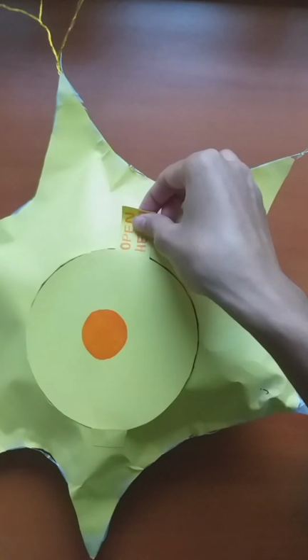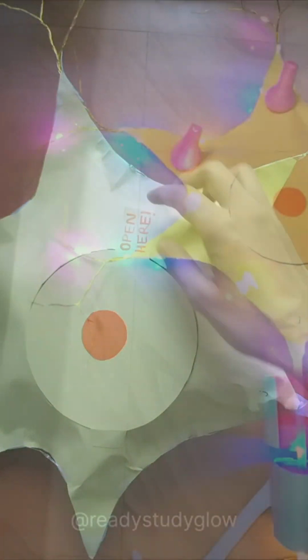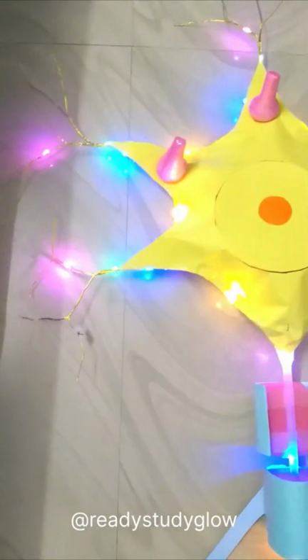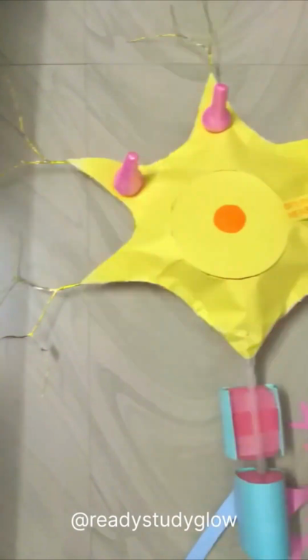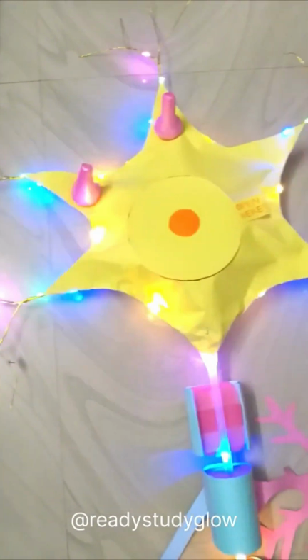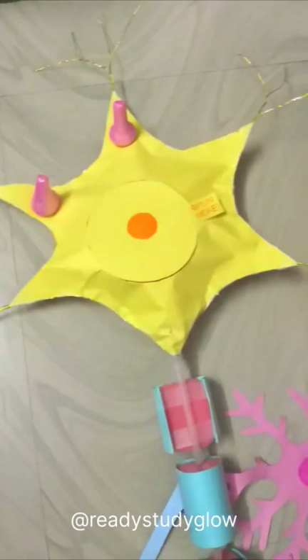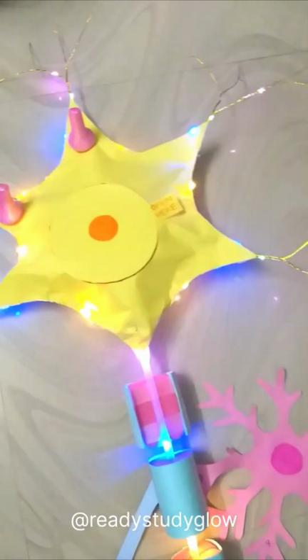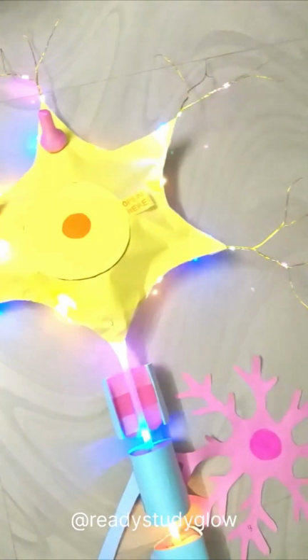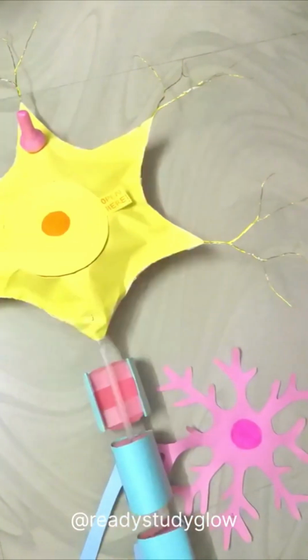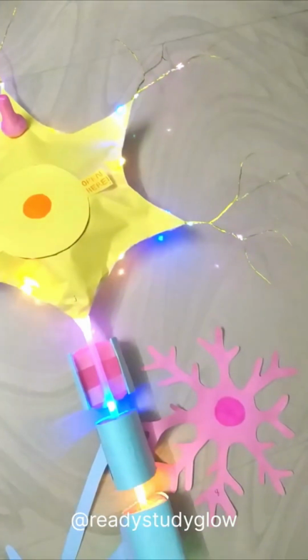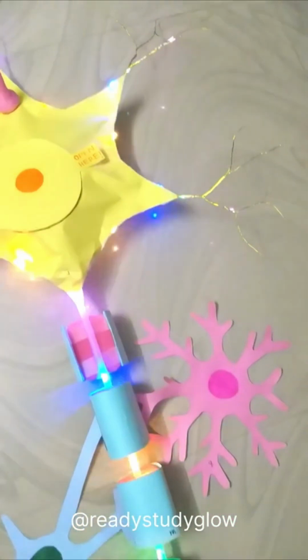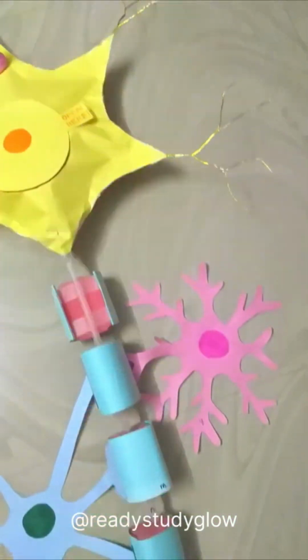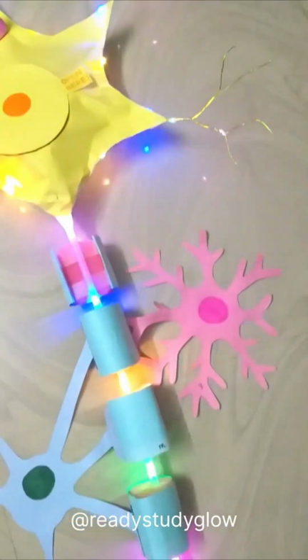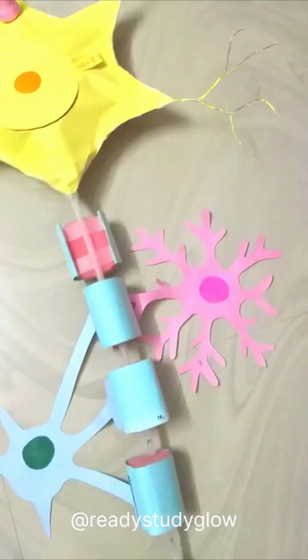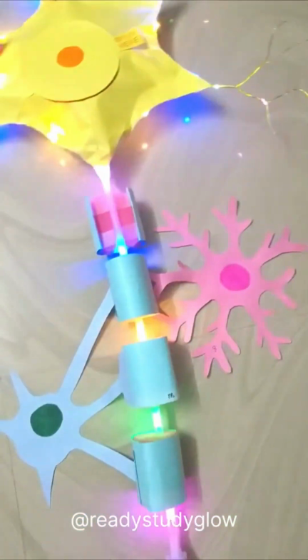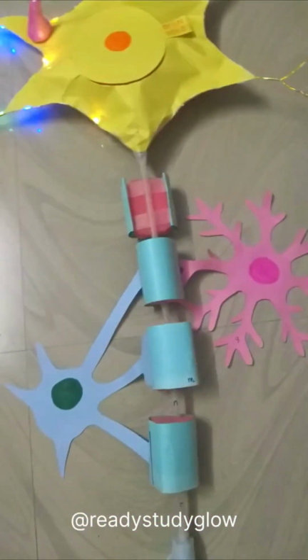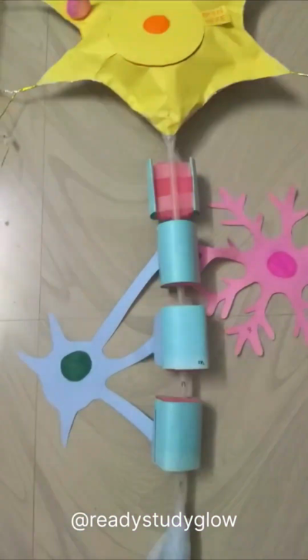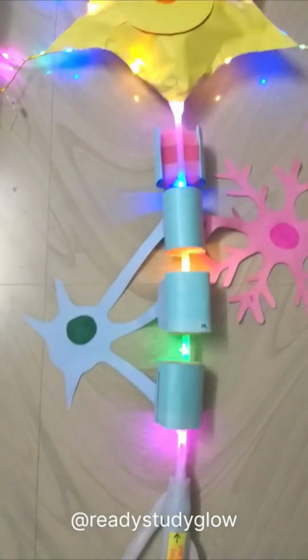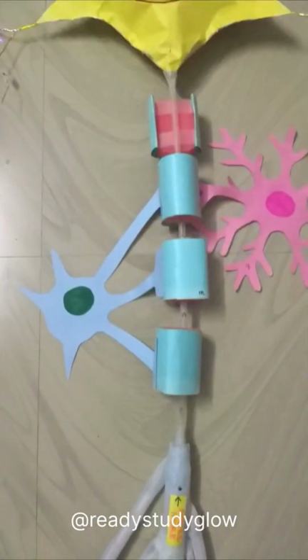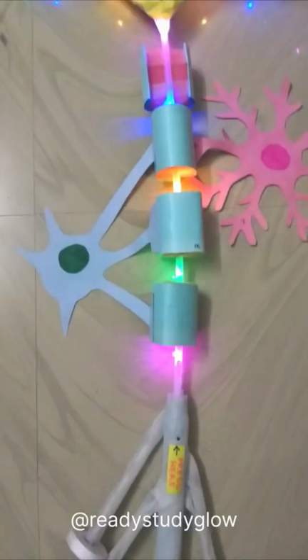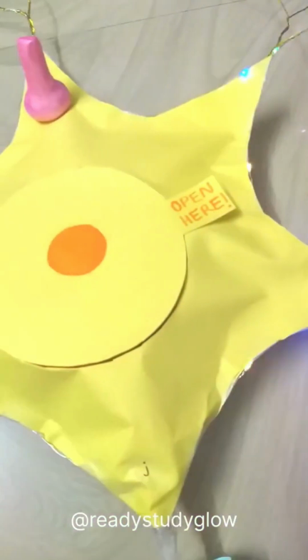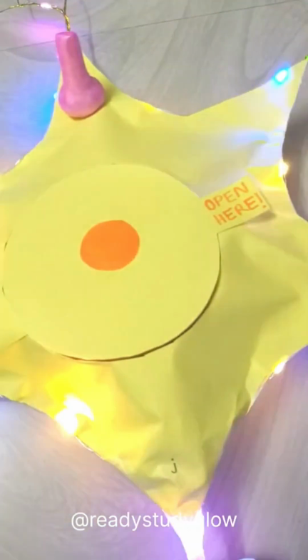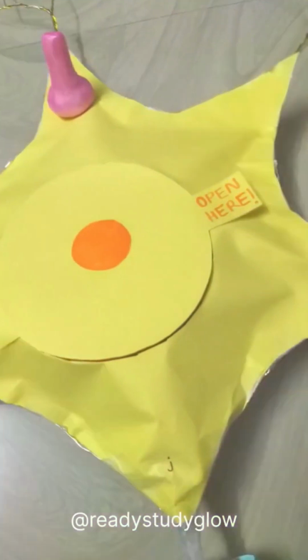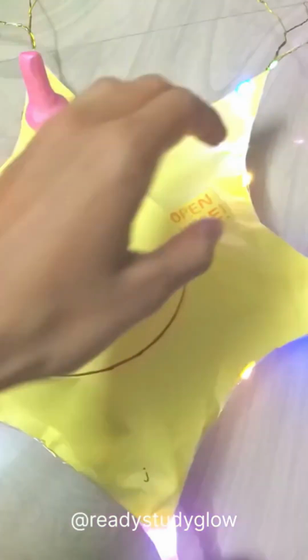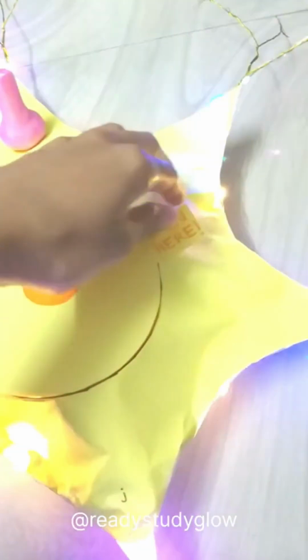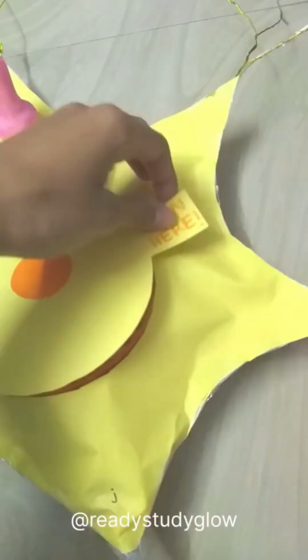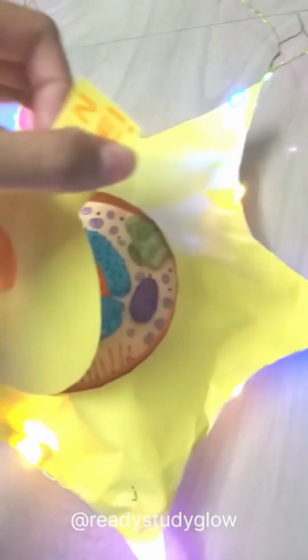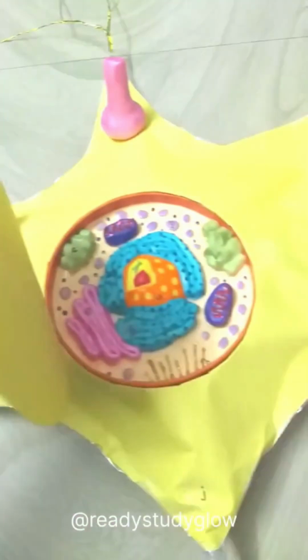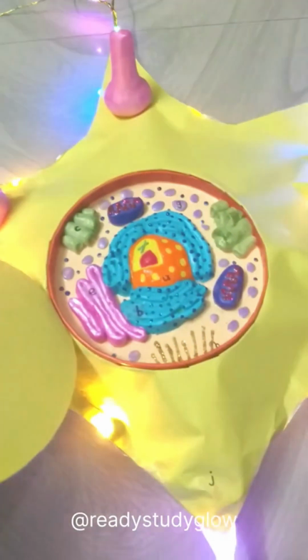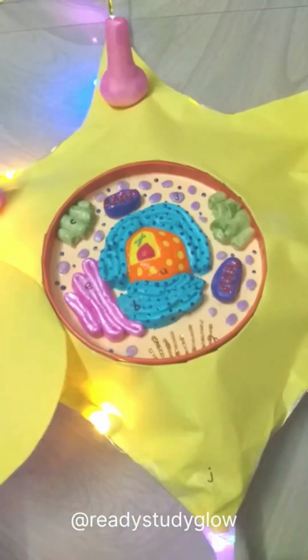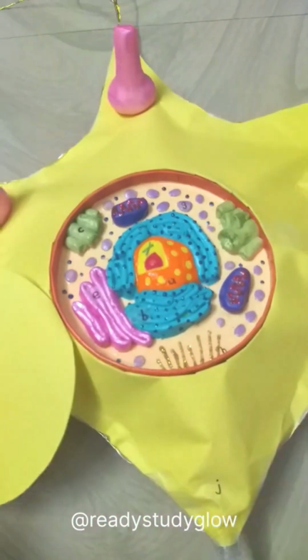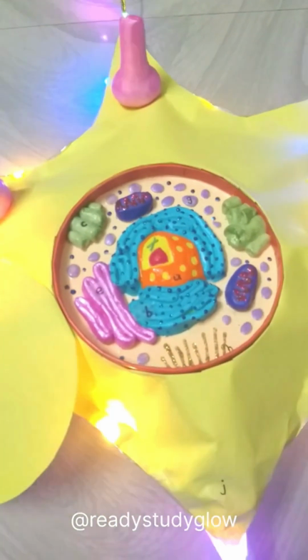And this model is ready! I hope you enjoyed watching this video and that it inspired you in any way. Thank you for watching, bye-bye!